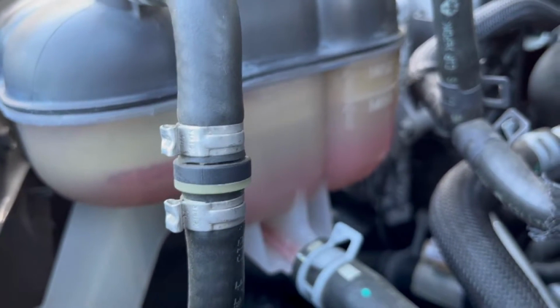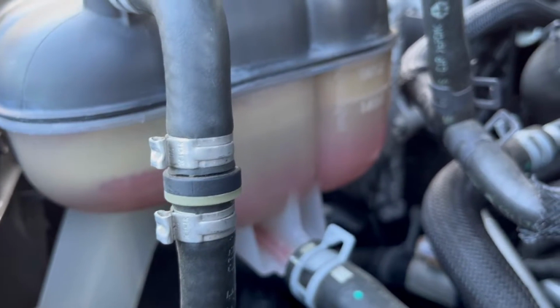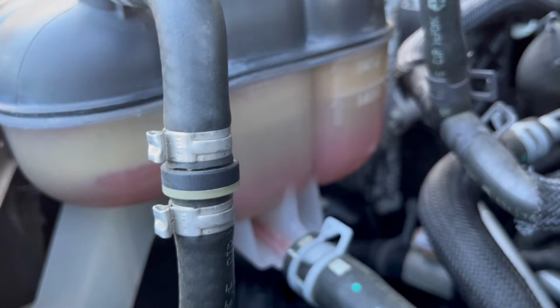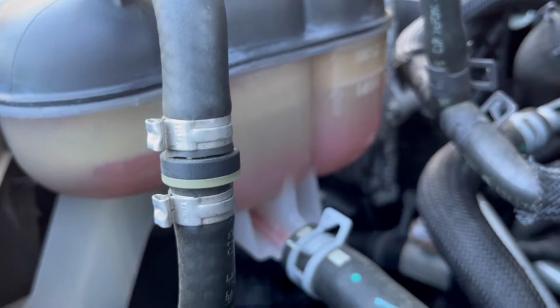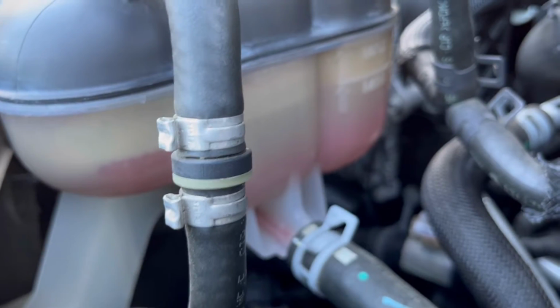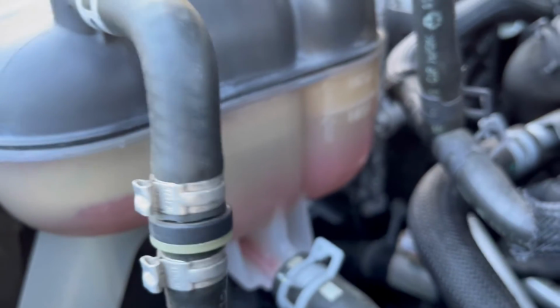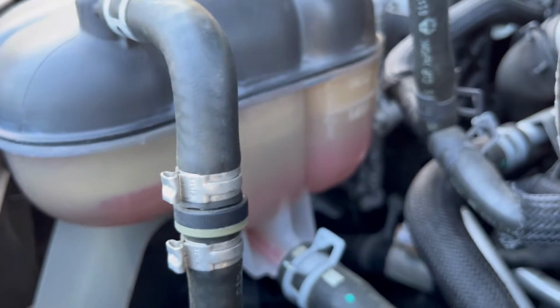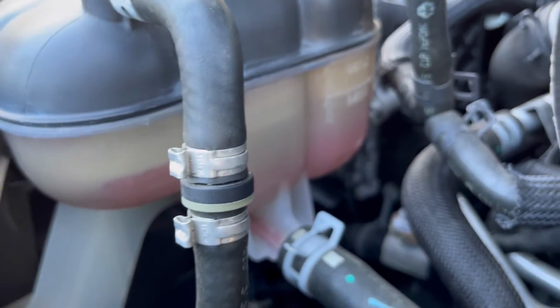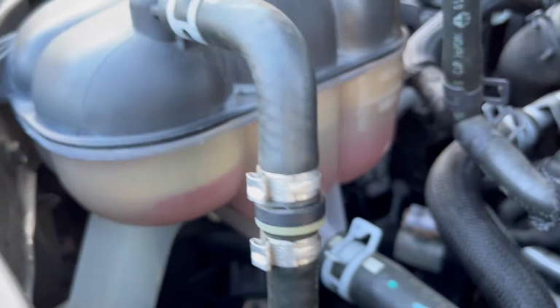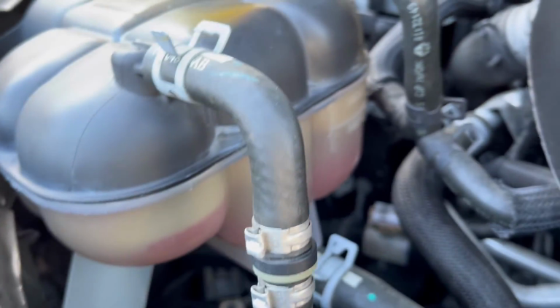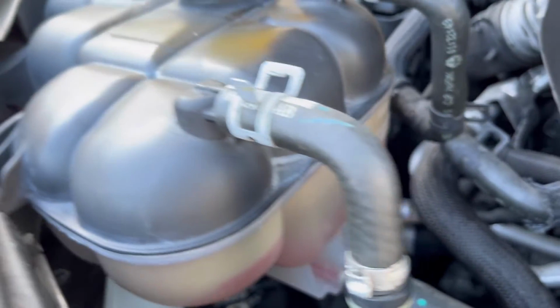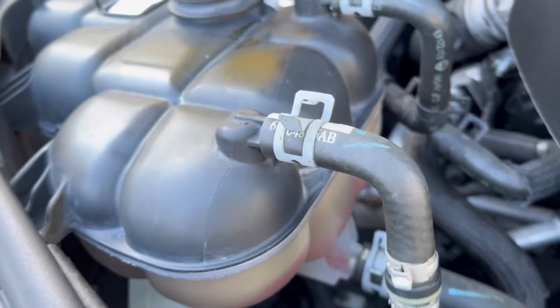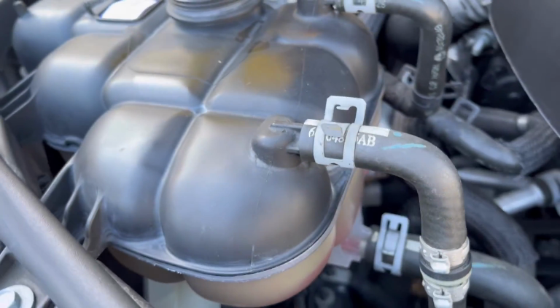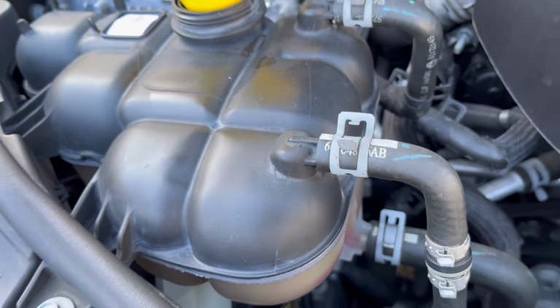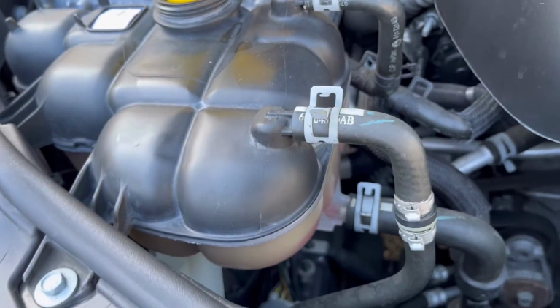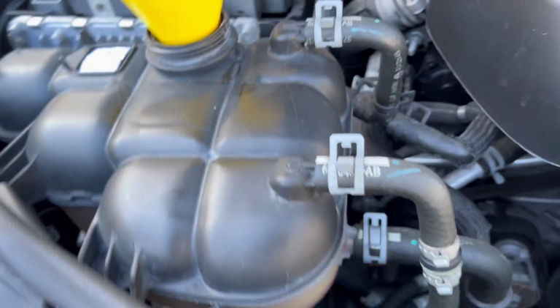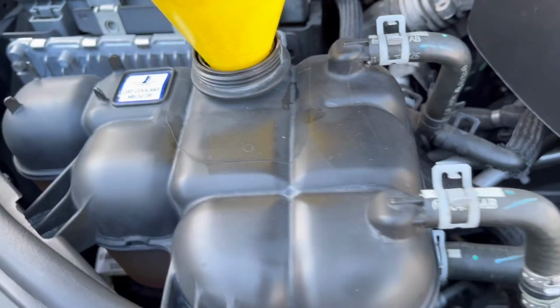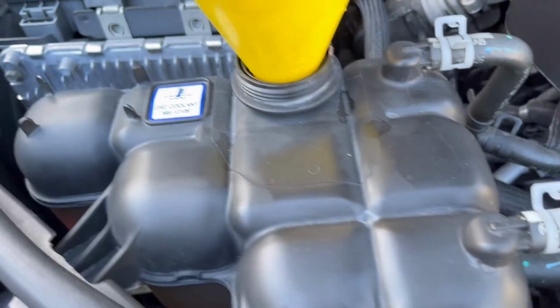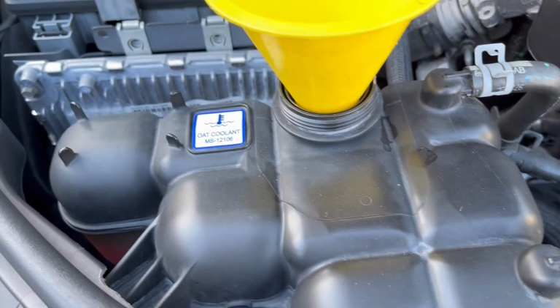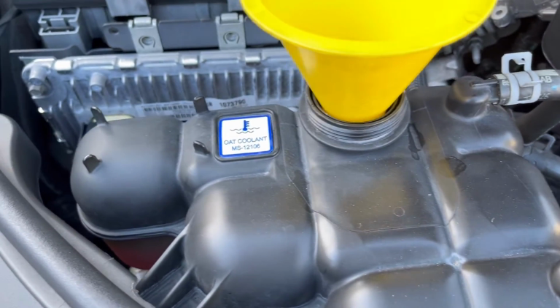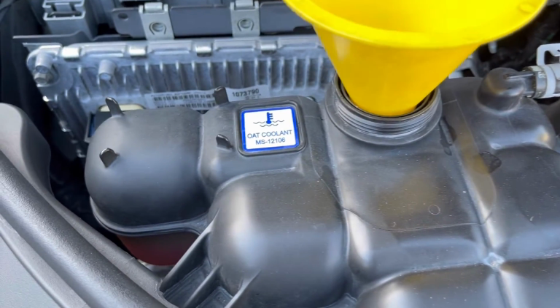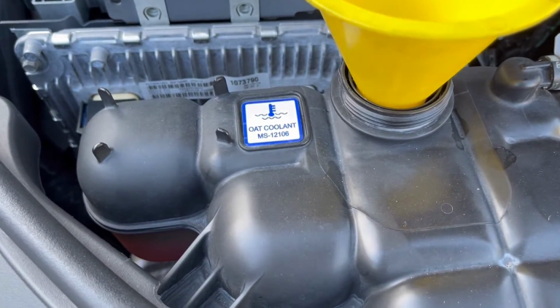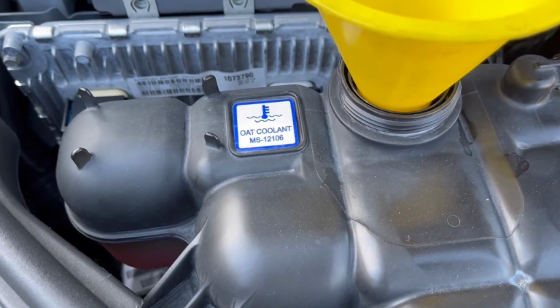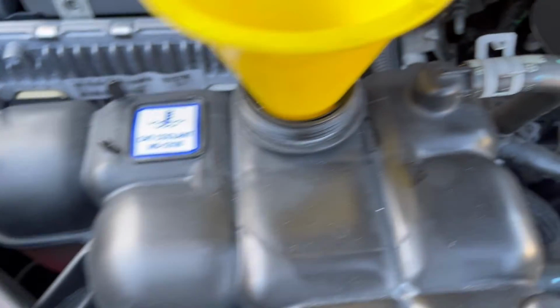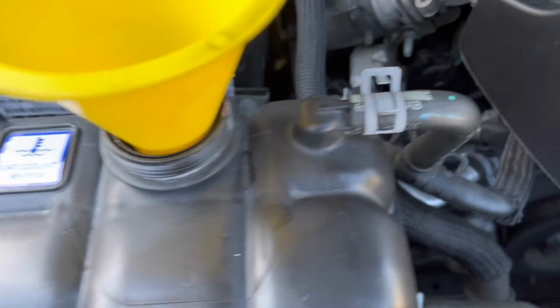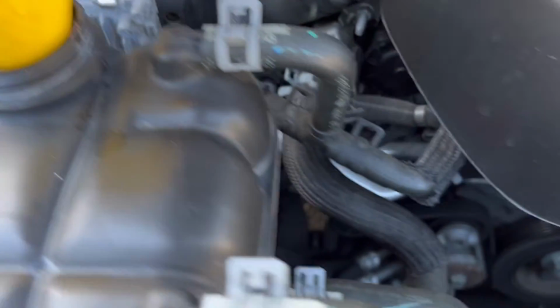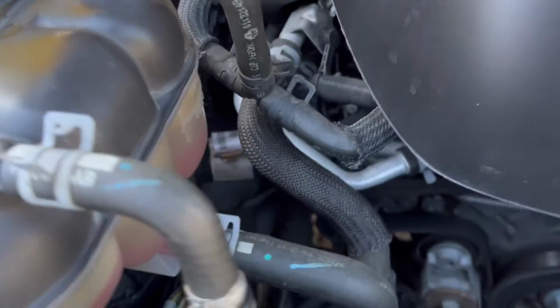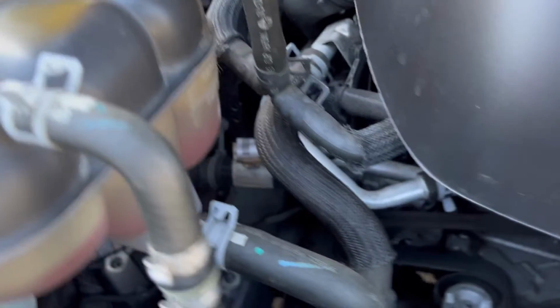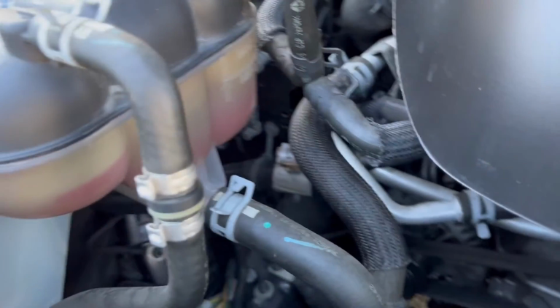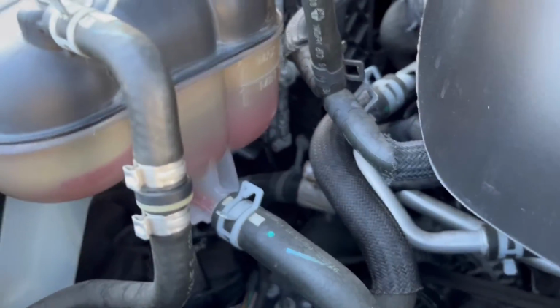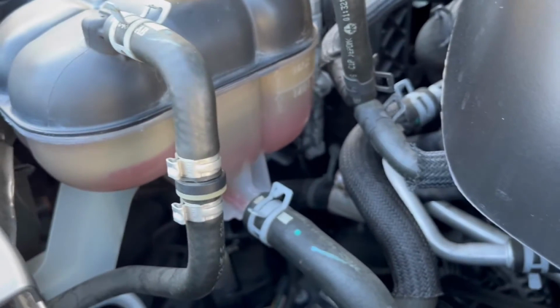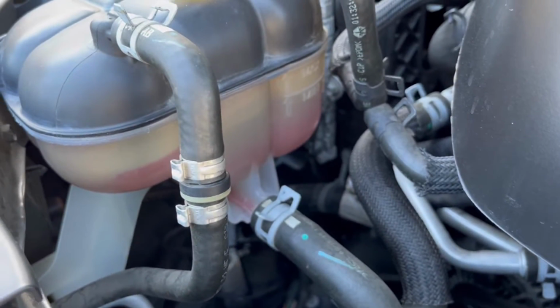Okay guys, thank you so much for watching this video. I hope this video helps you in case you need to add more antifreeze to your Dodge Durango.